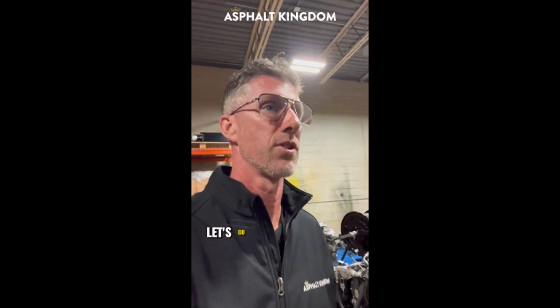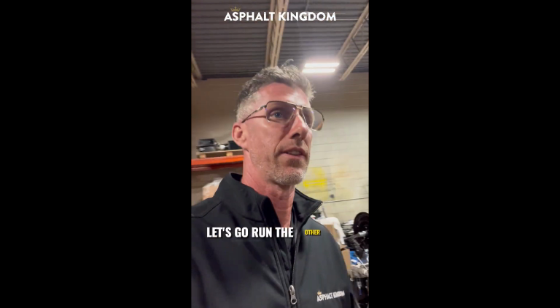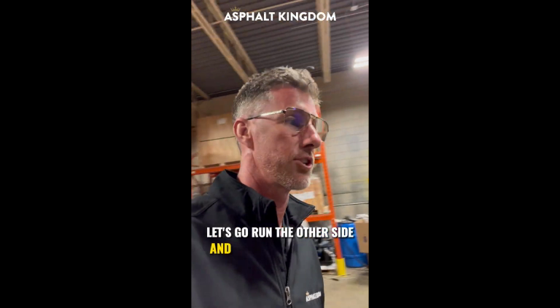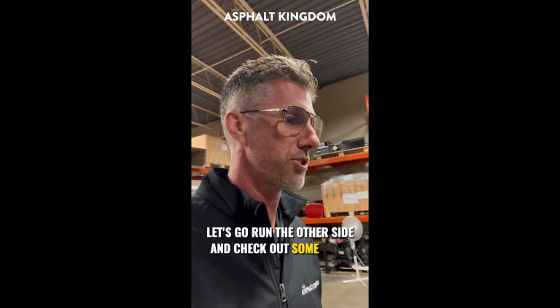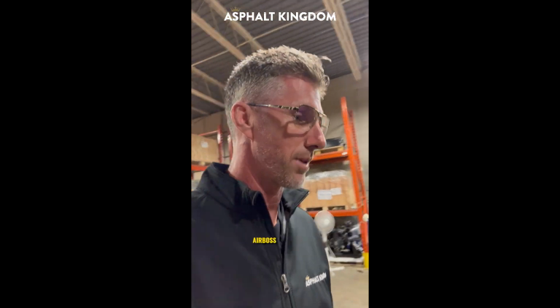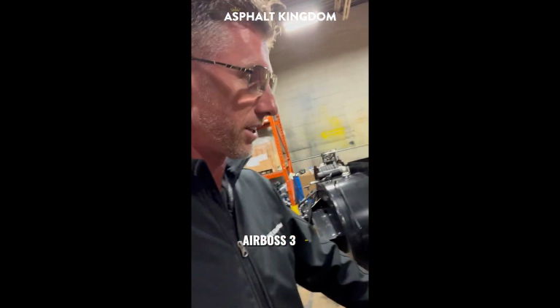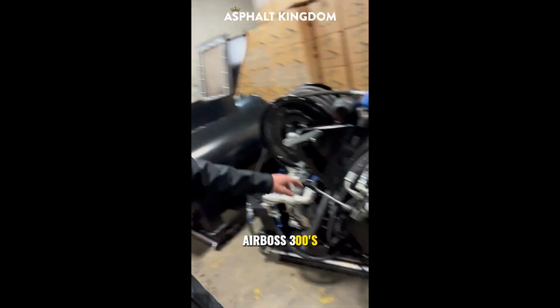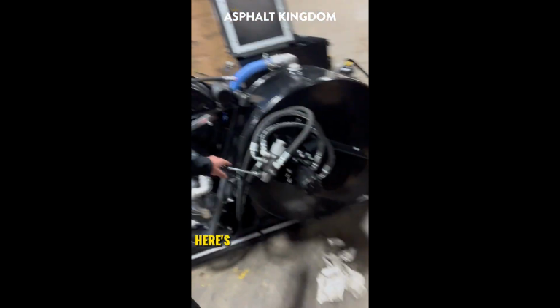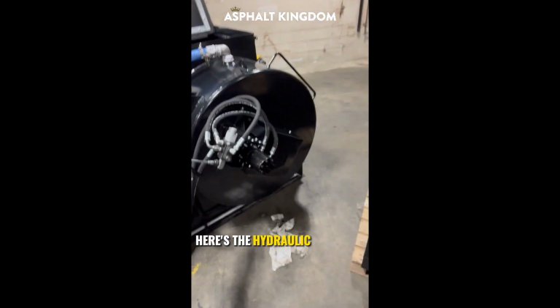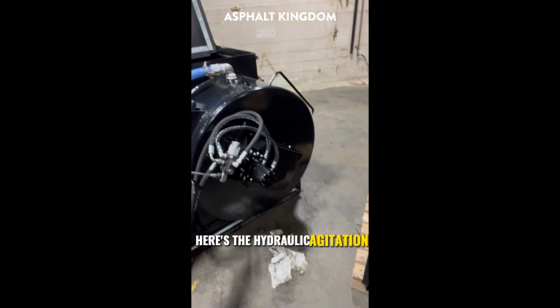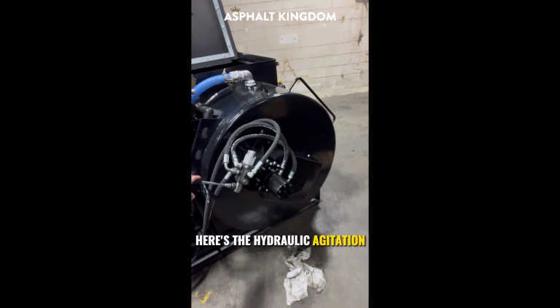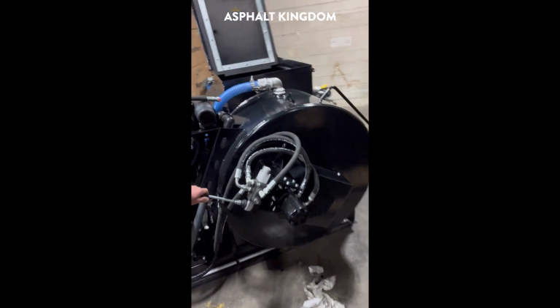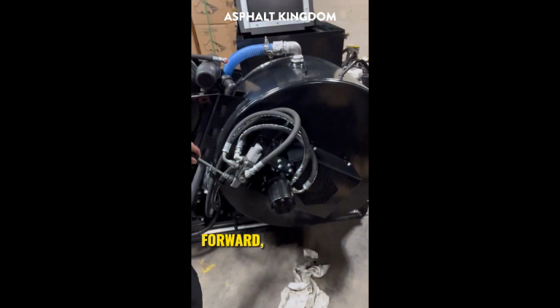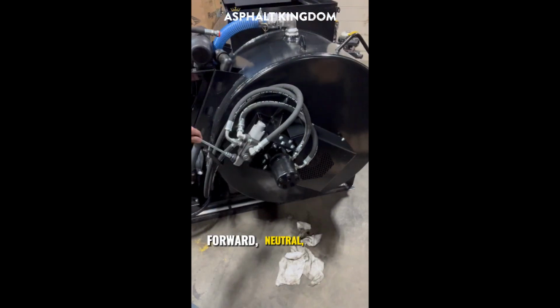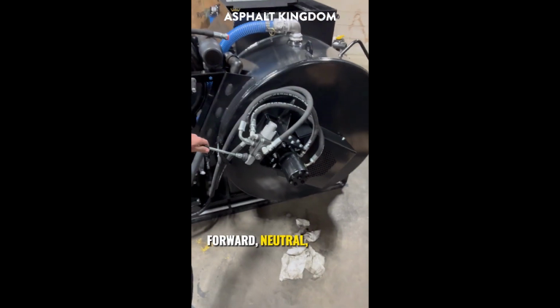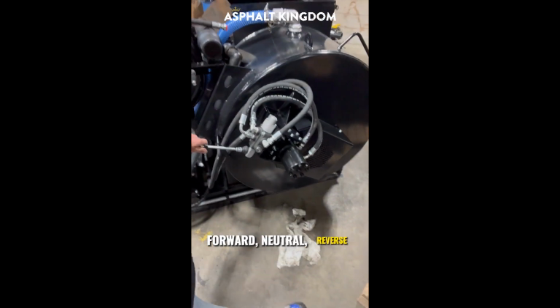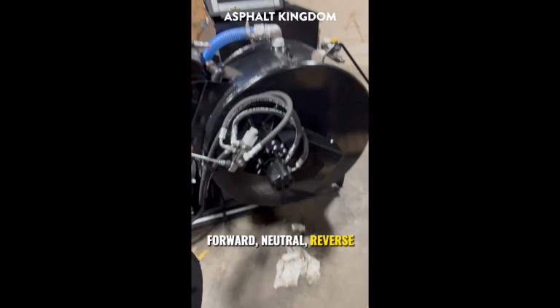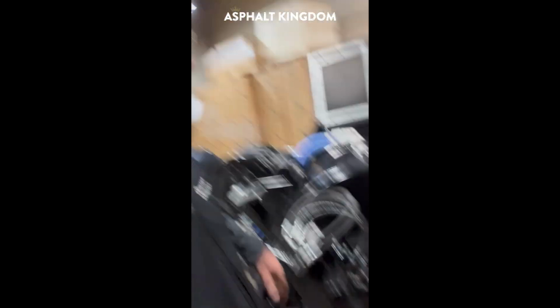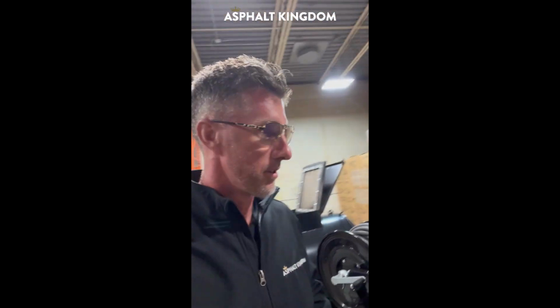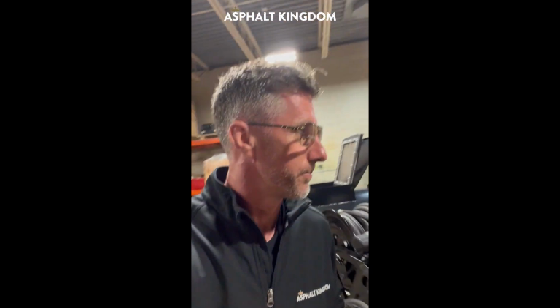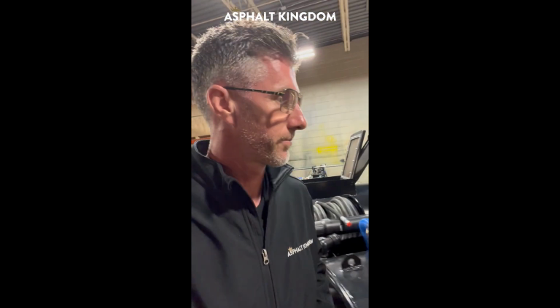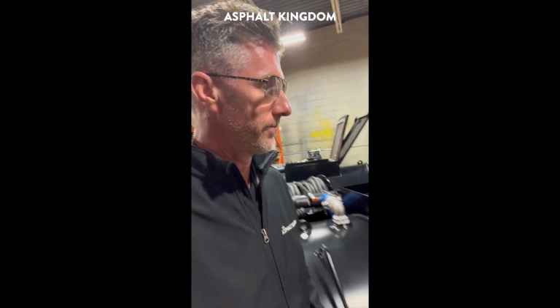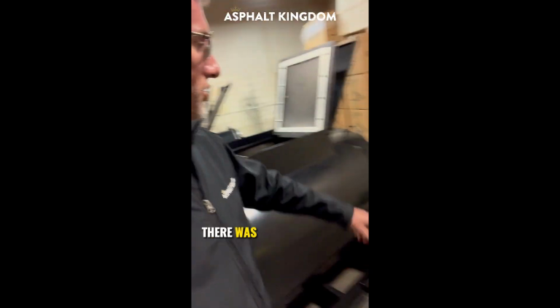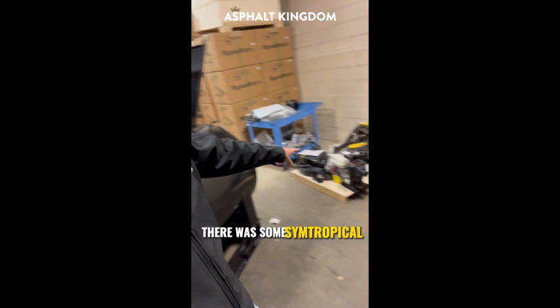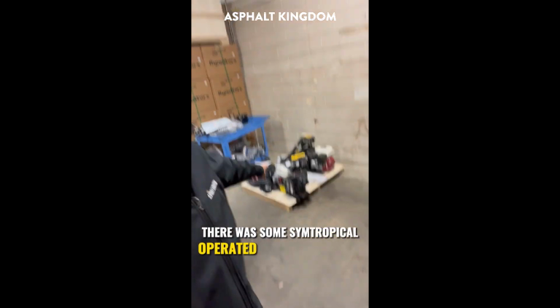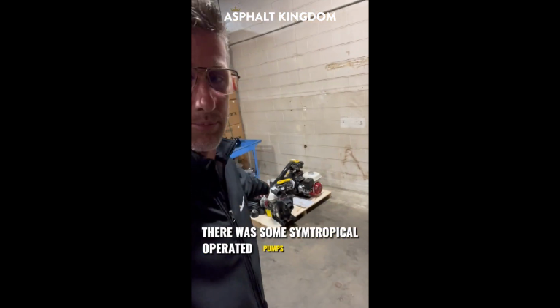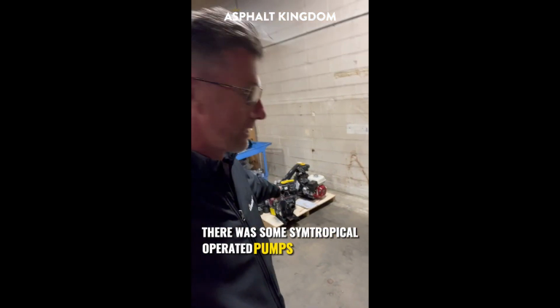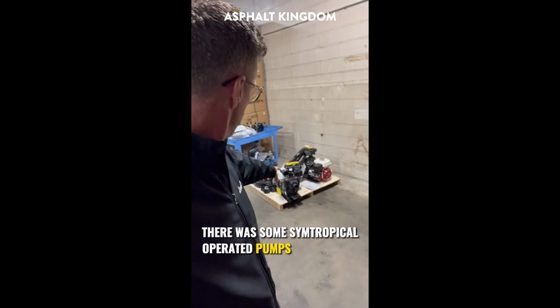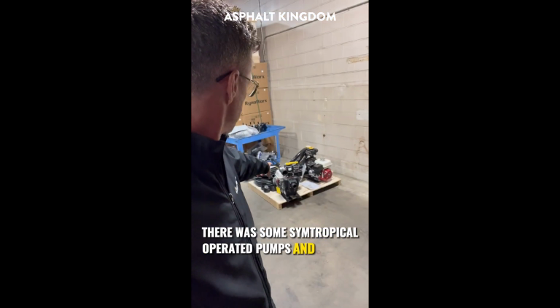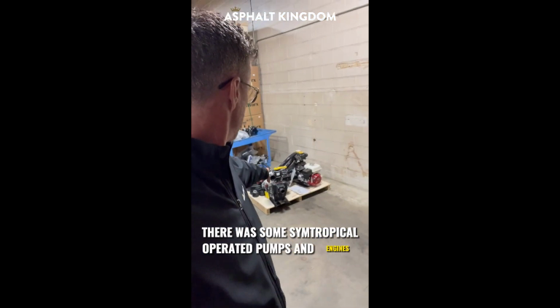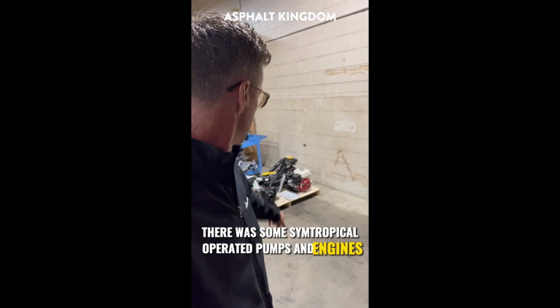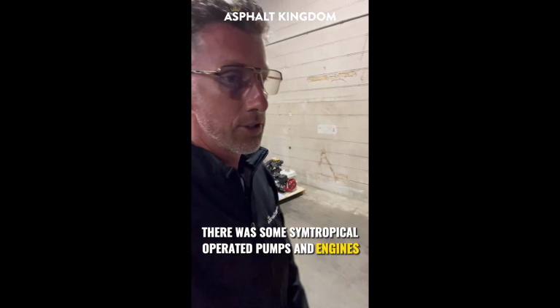Let's go over on the other side and check out some more AirBoss 300s. Here's the hydraulic agitation — forward, neutral, and reverse. There's some centrifugal-operated pumps and engines.